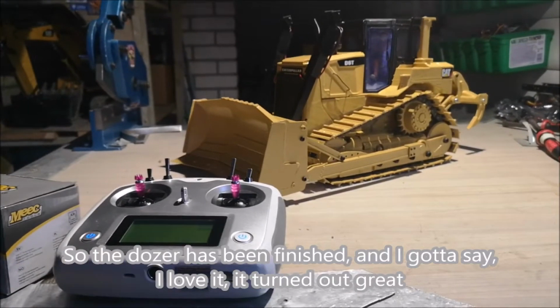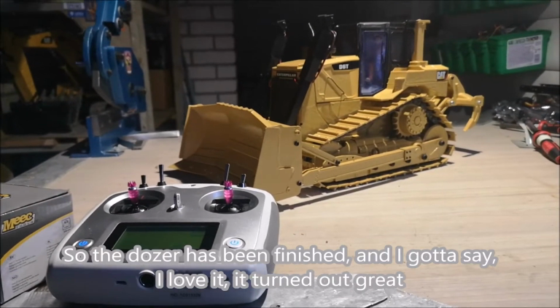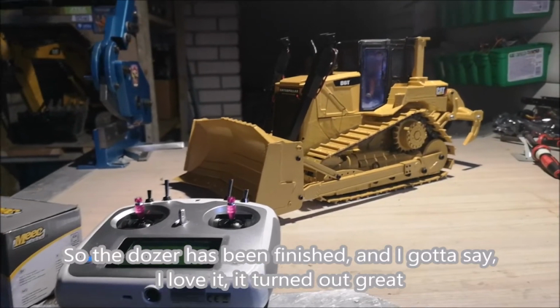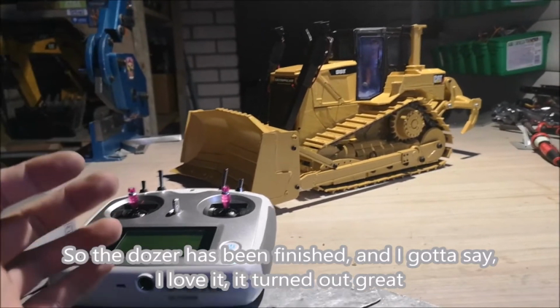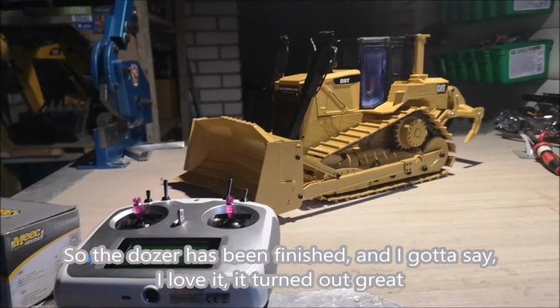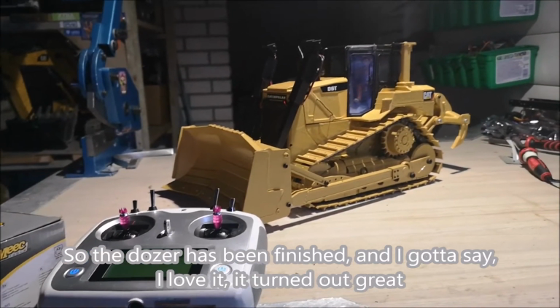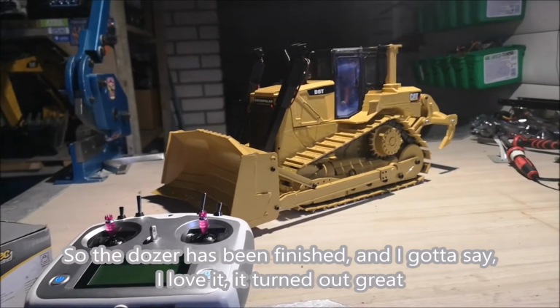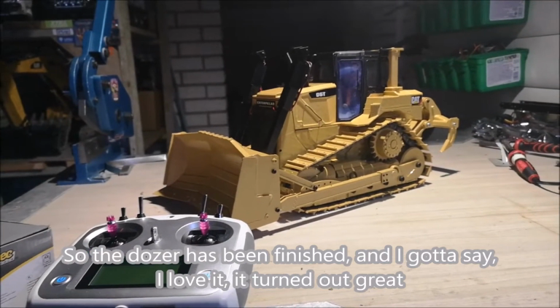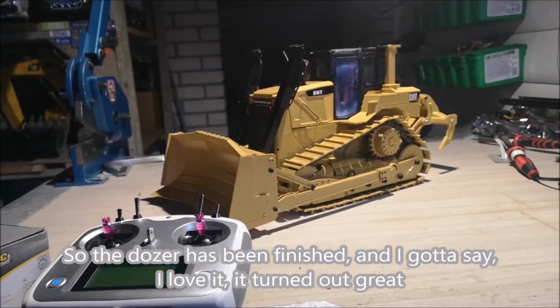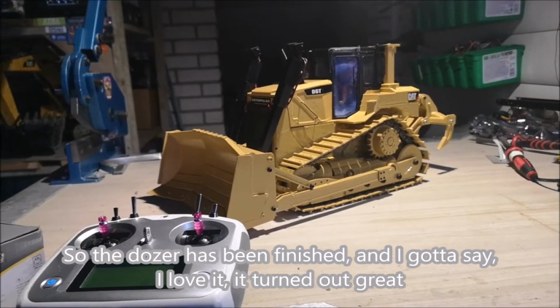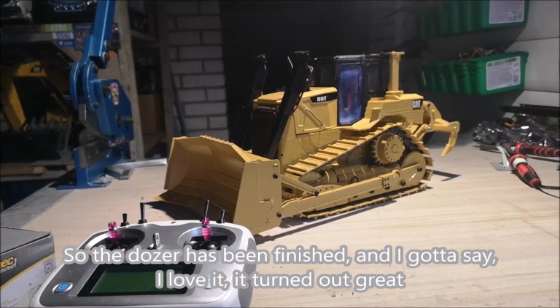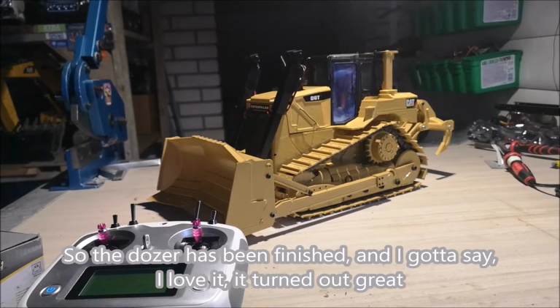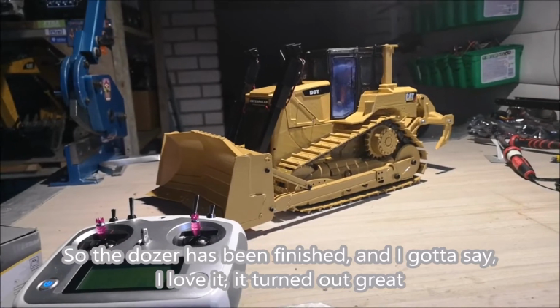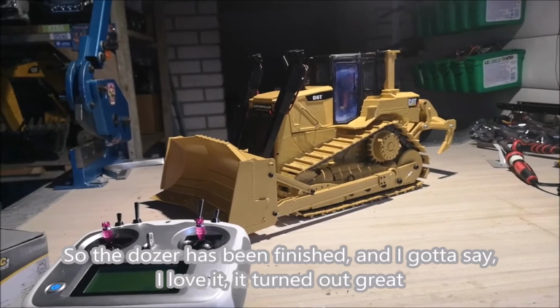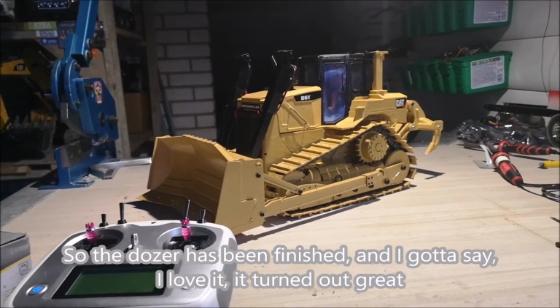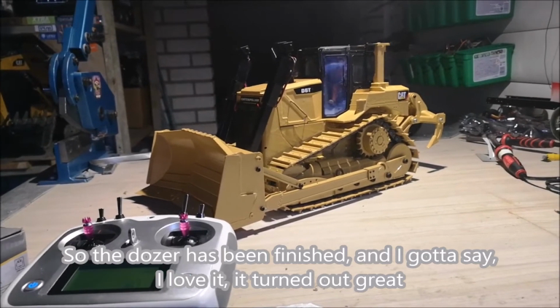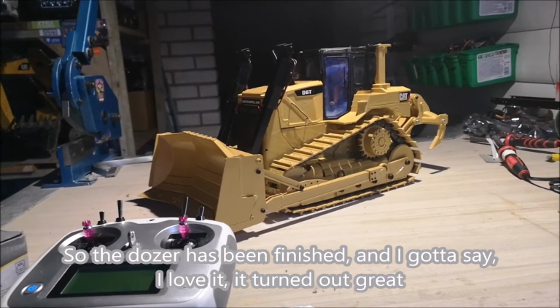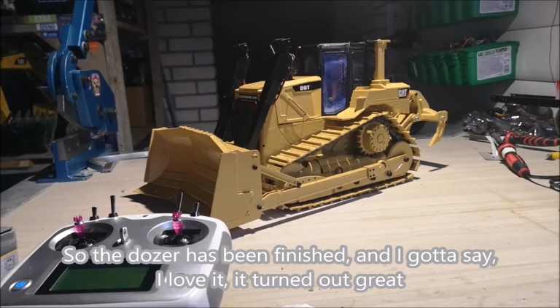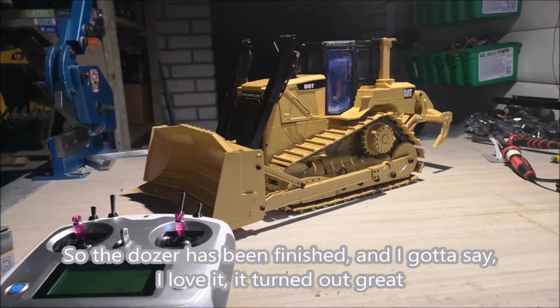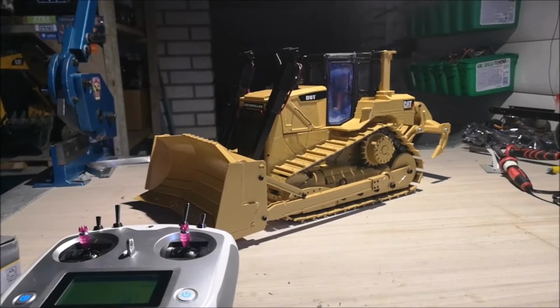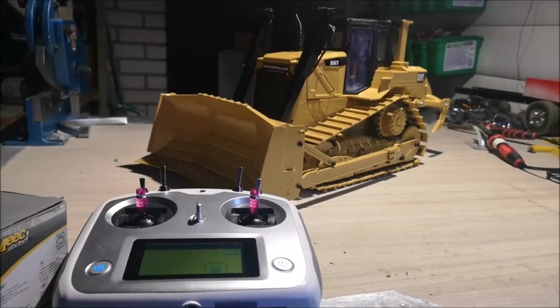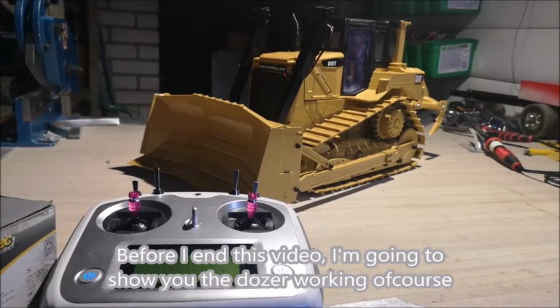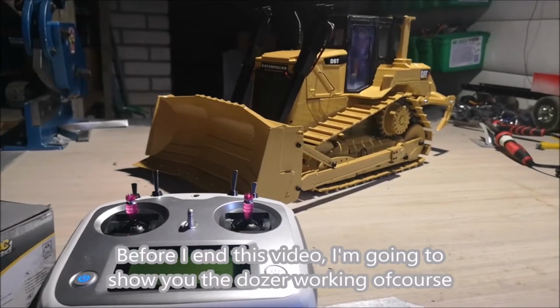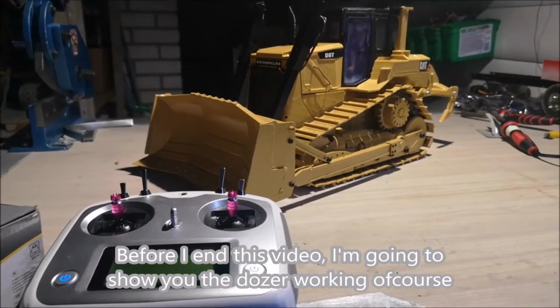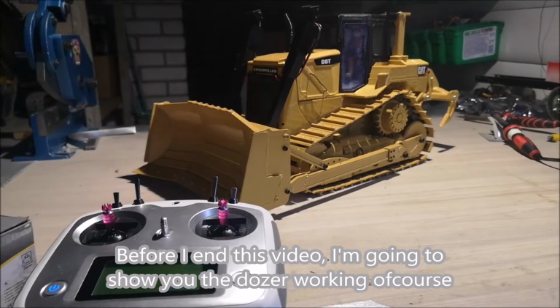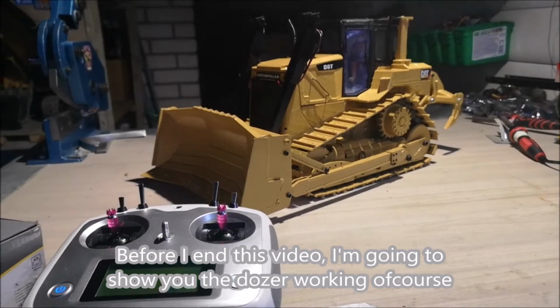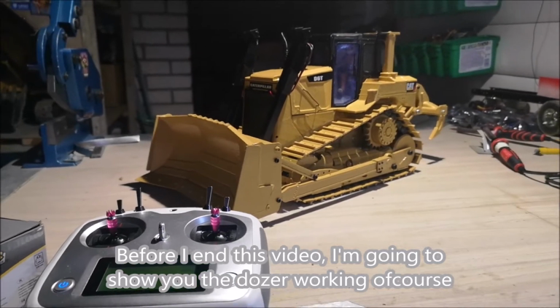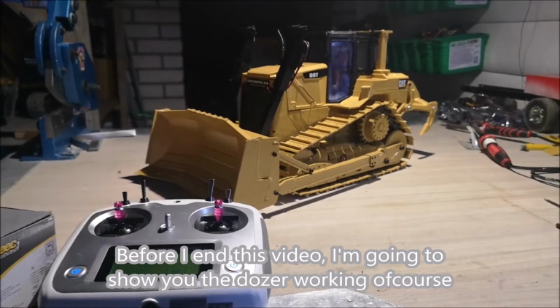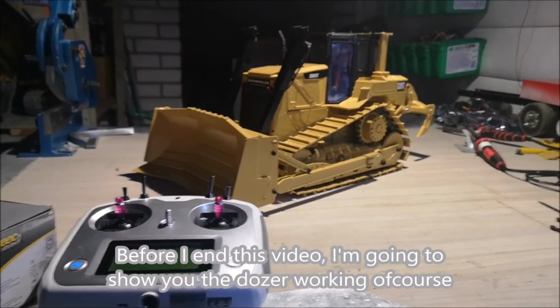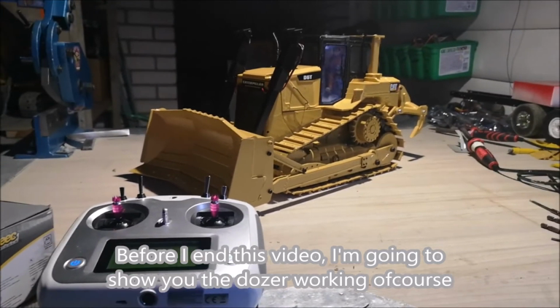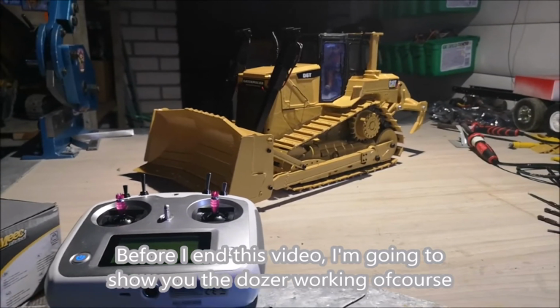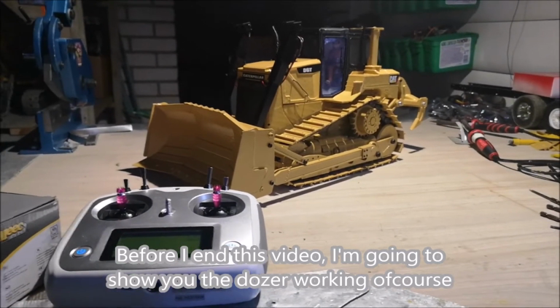The dozer has been finished and I gotta say I love it — it turned out great. Before I end this video, I'm going to show you the dozer working, of course.